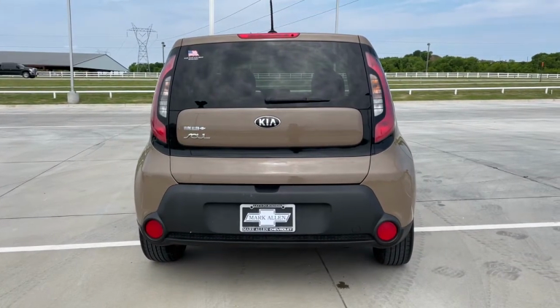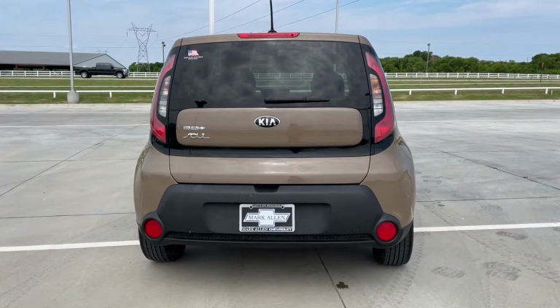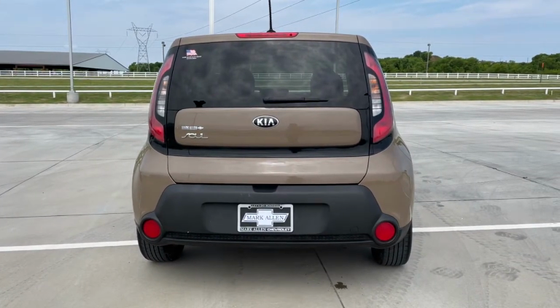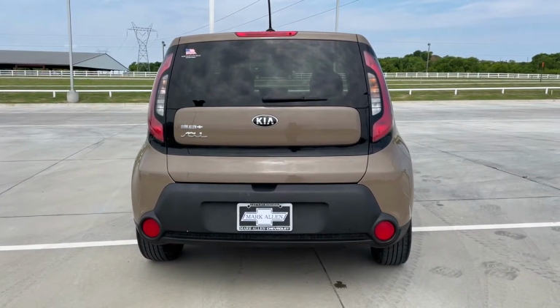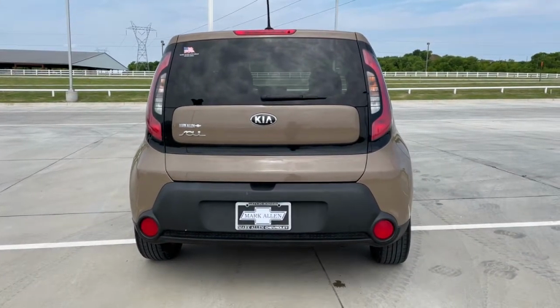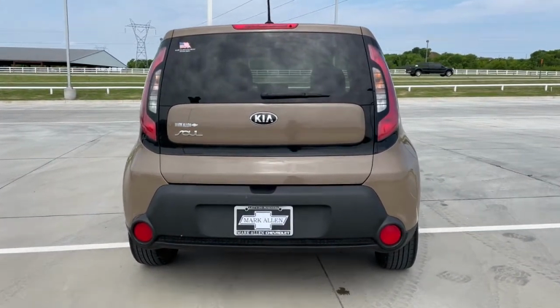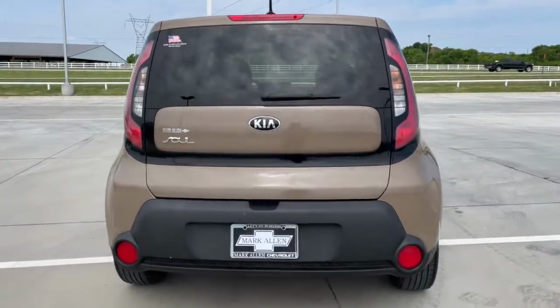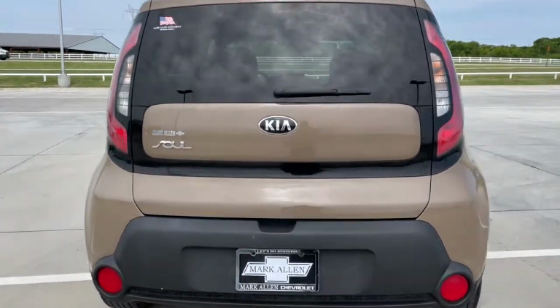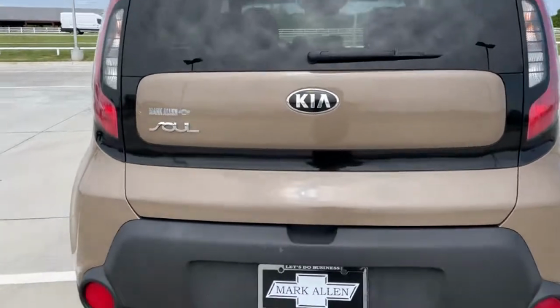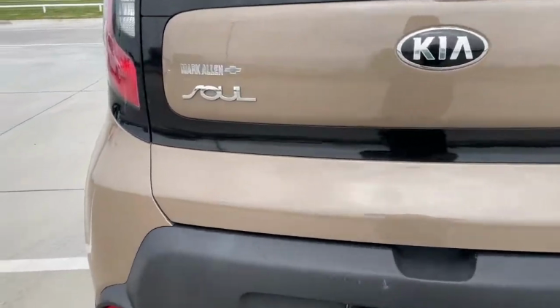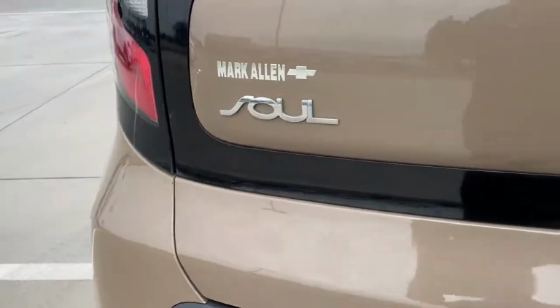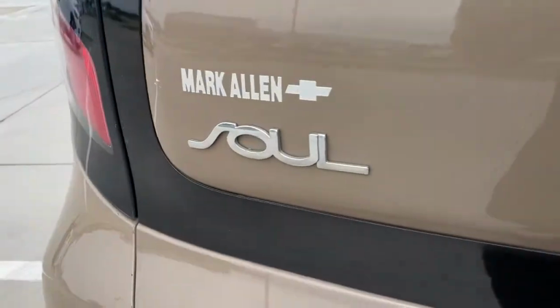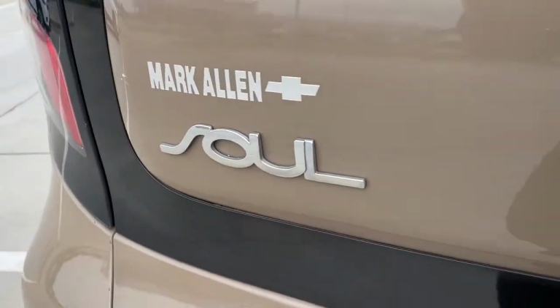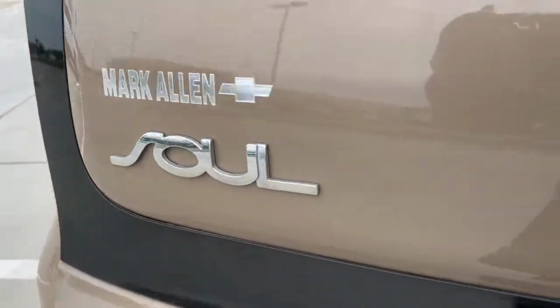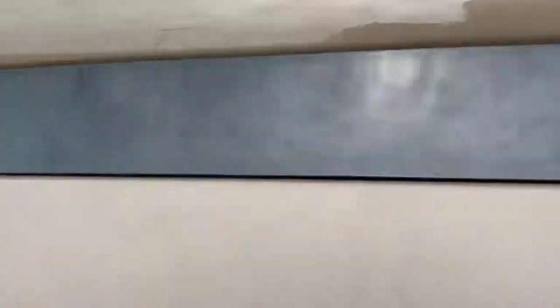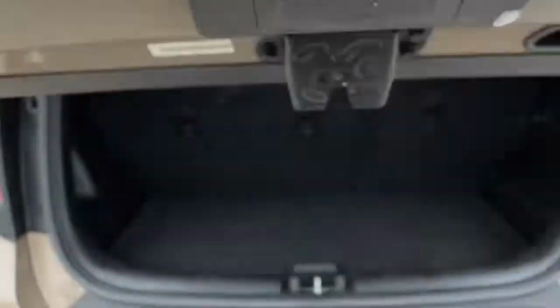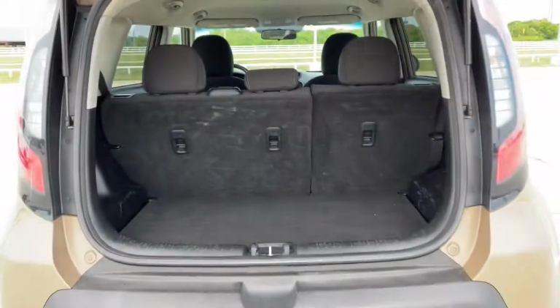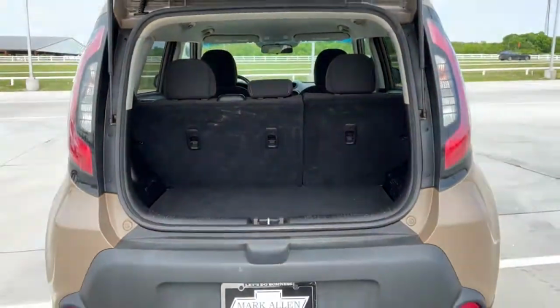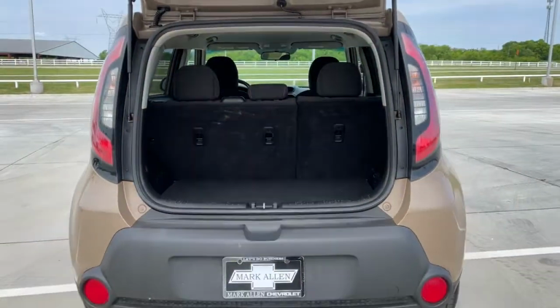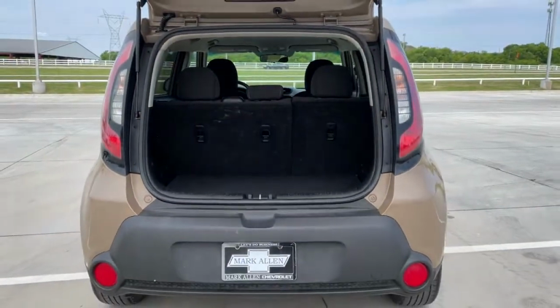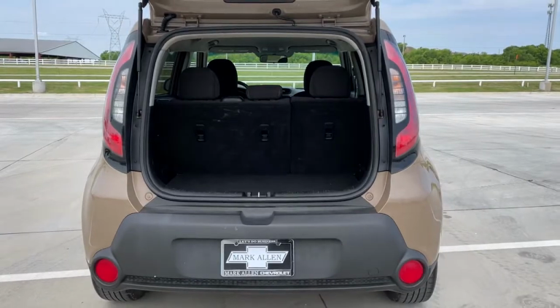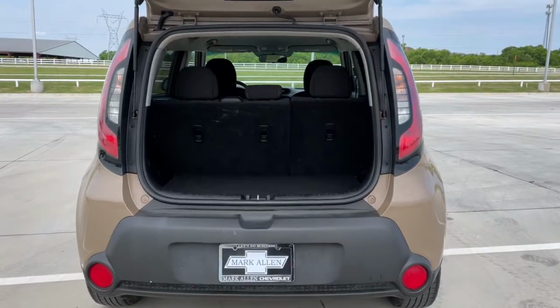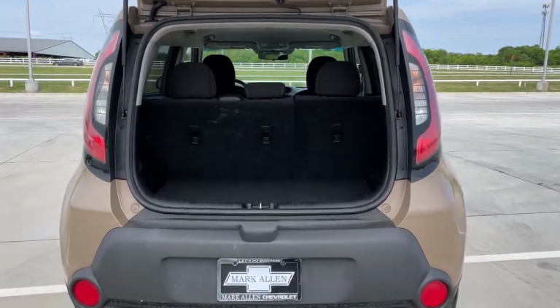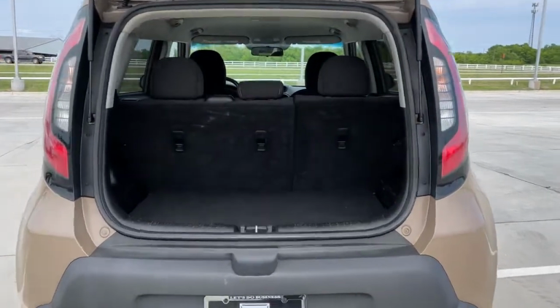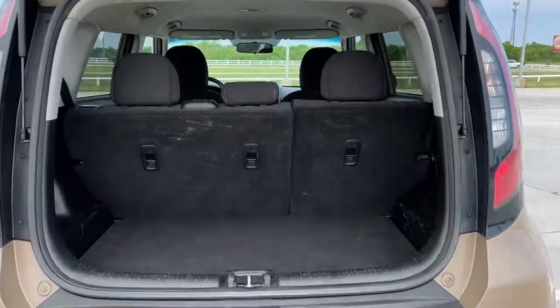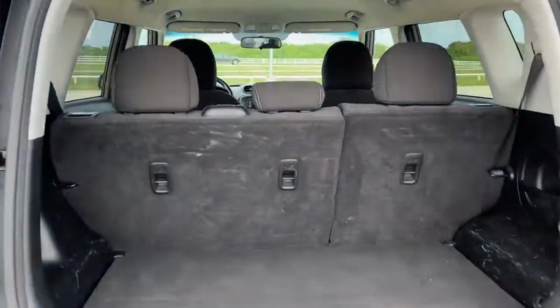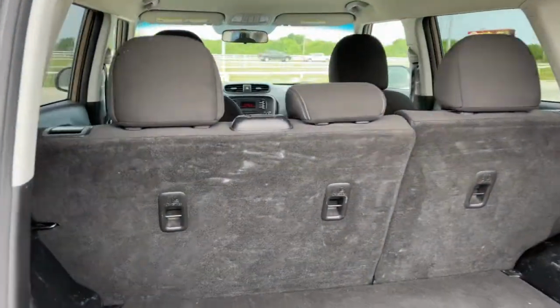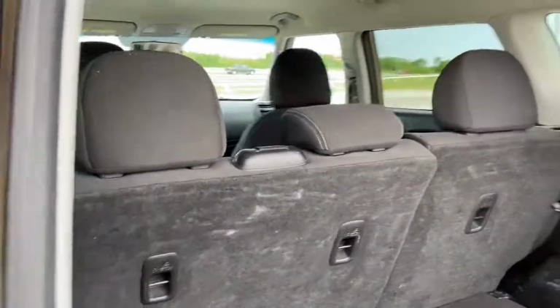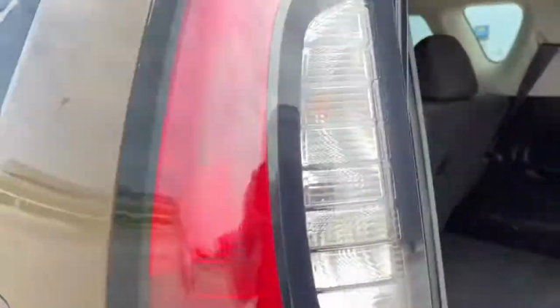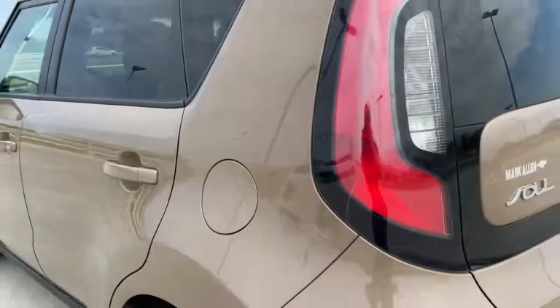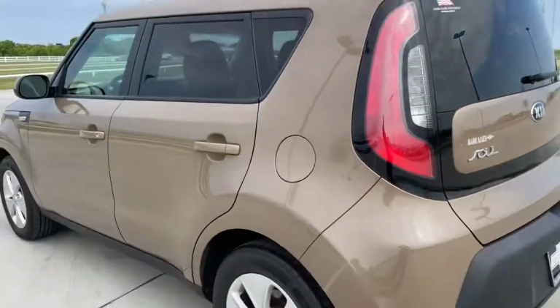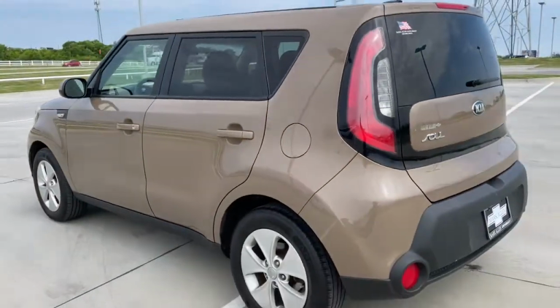With a super spacious interior that excels at hauling people and cargo, touchscreen infotainment and a host of available options, you'll be poised for fun and adventure. These are just some of the great options this vehicle comes with.